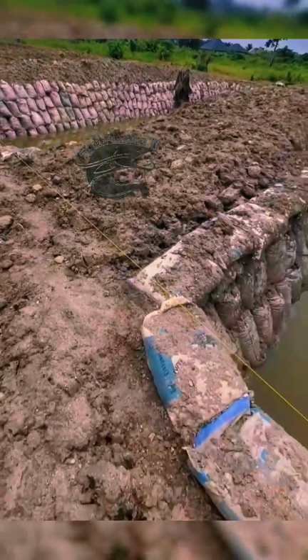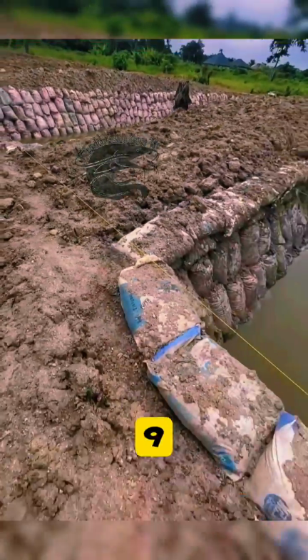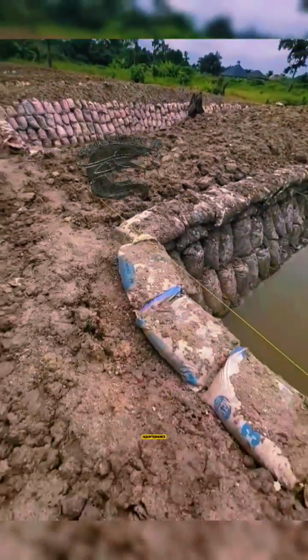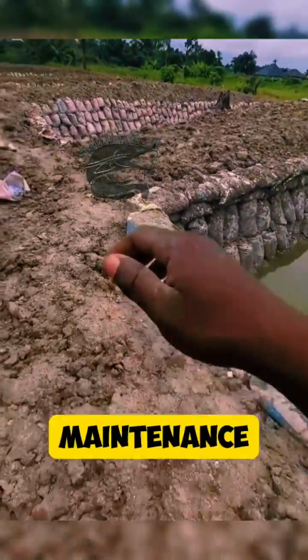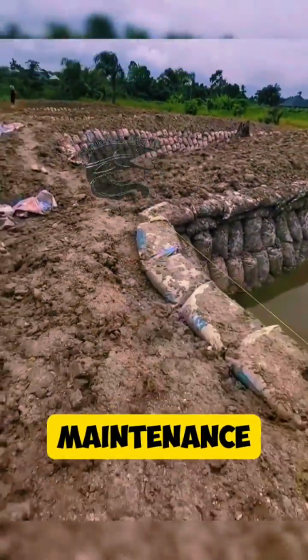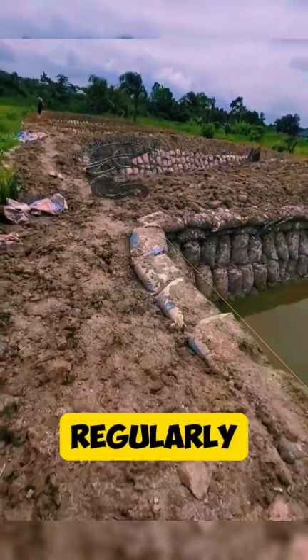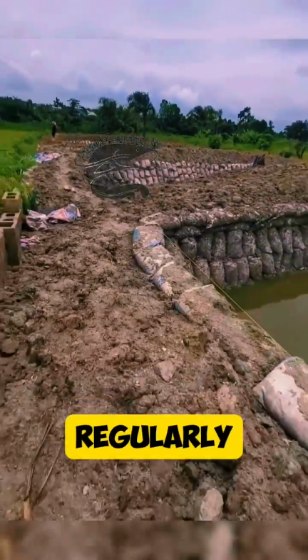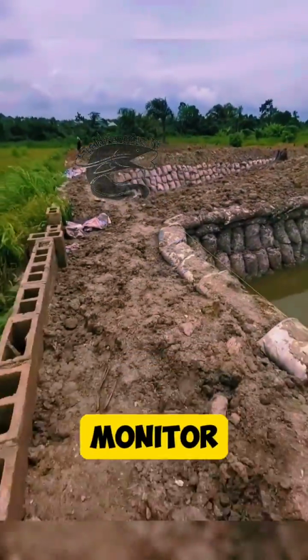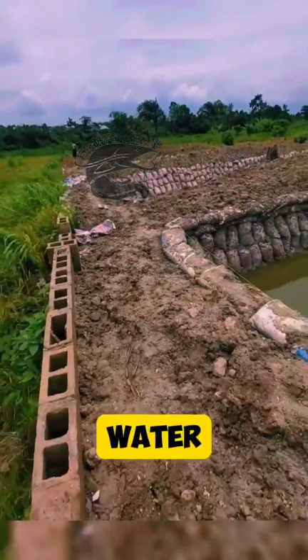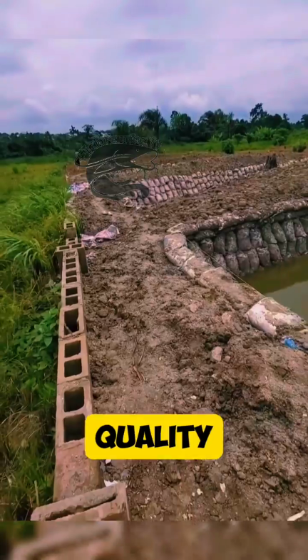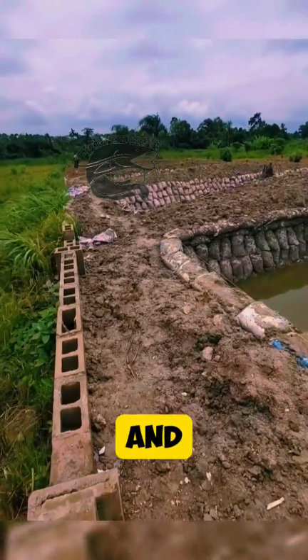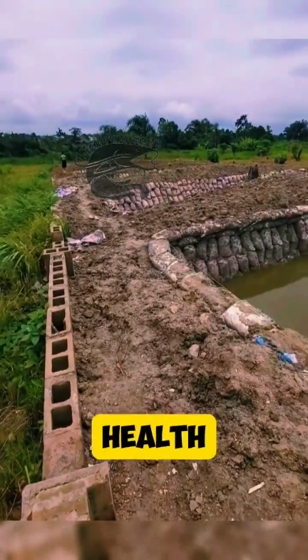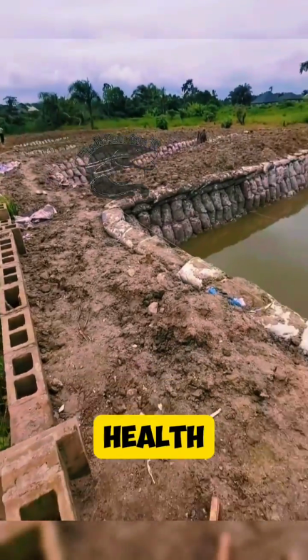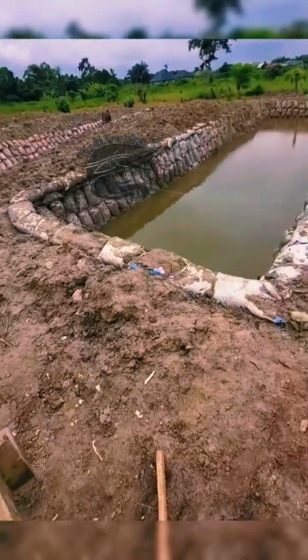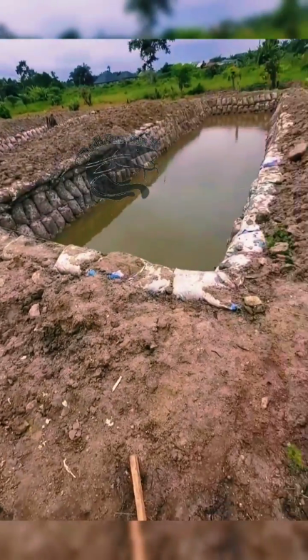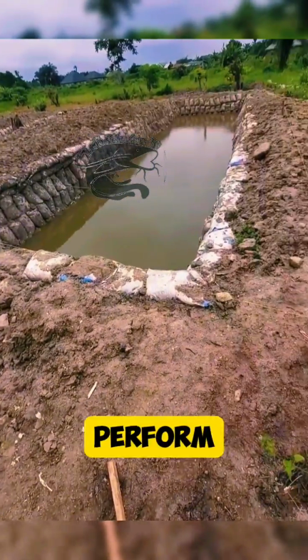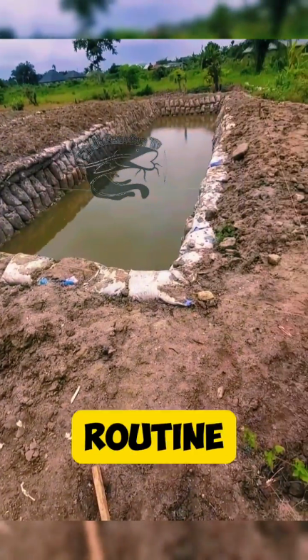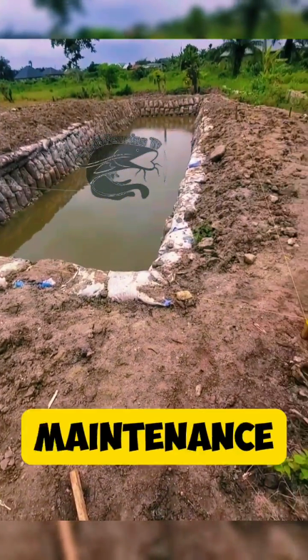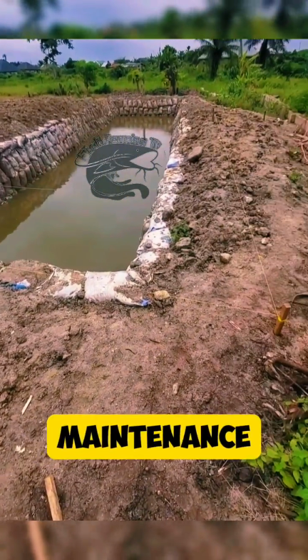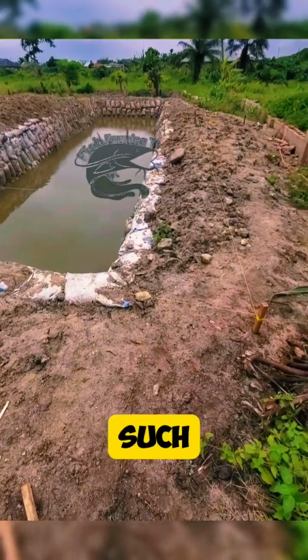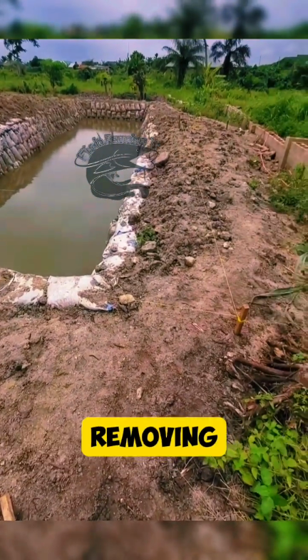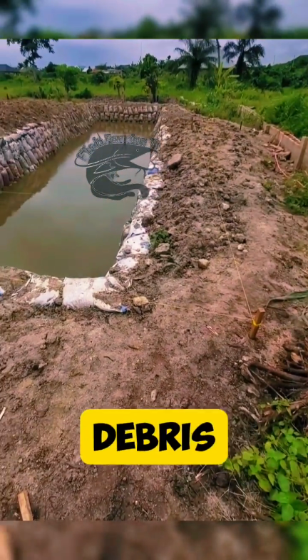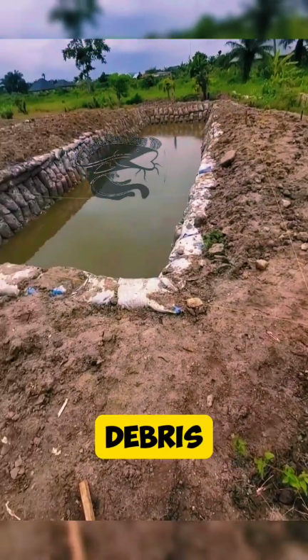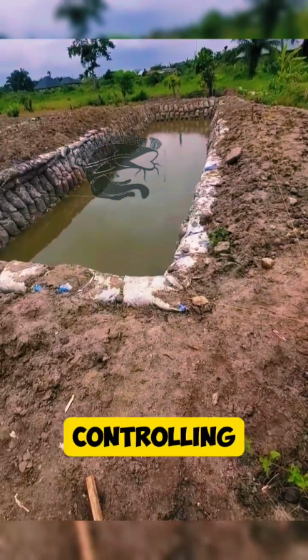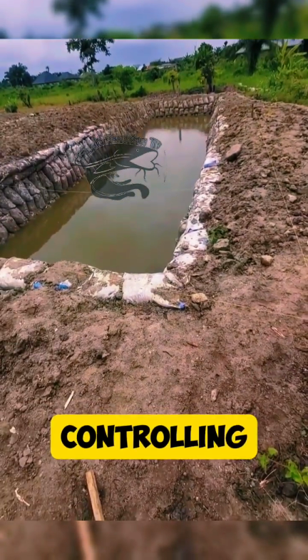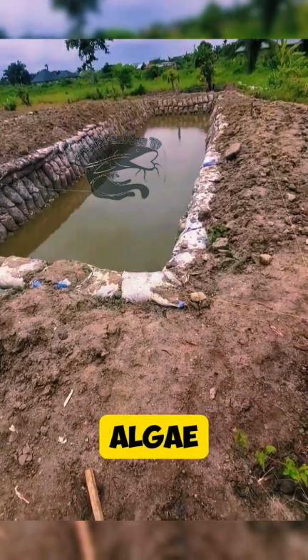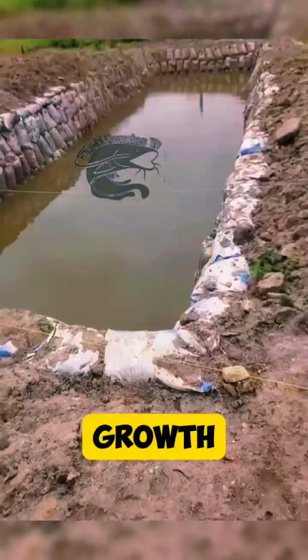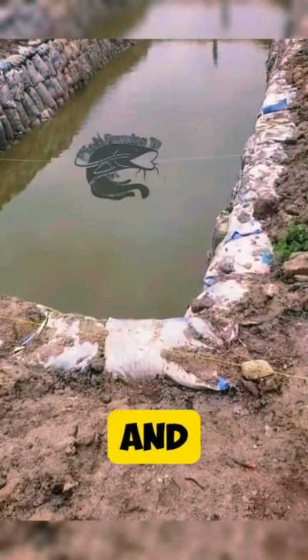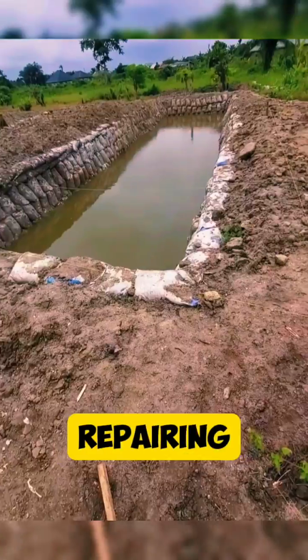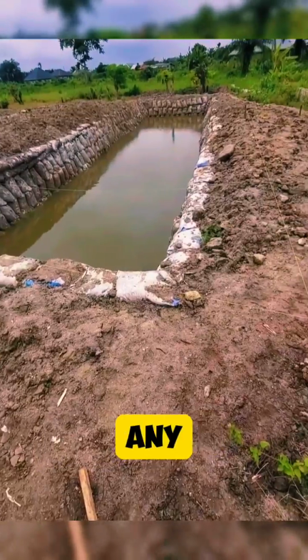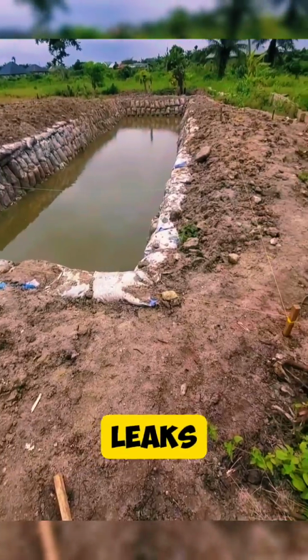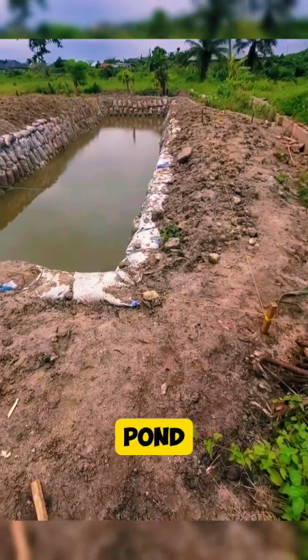Step 9: Maintenance. Regularly monitor water quality and fish health. Perform routine maintenance such as removing debris, controlling algae growth, and repairing any leaks in the pond.